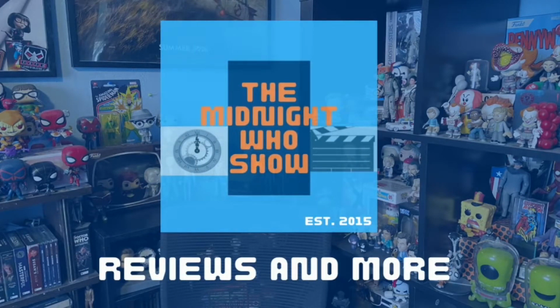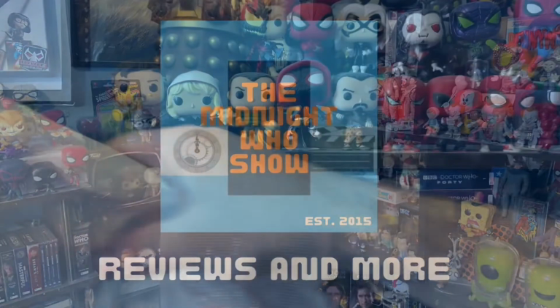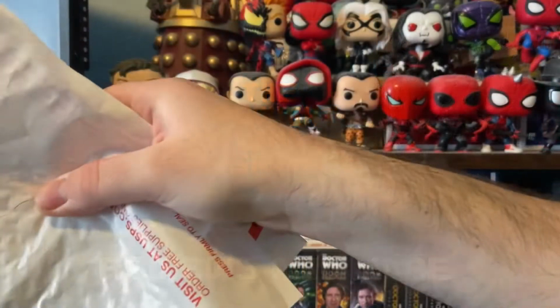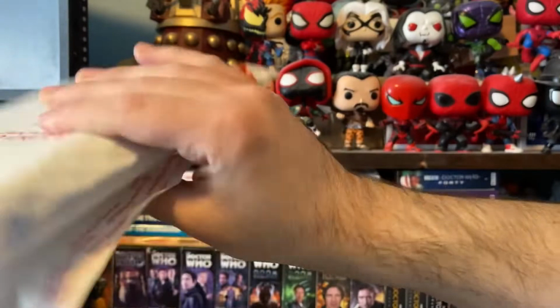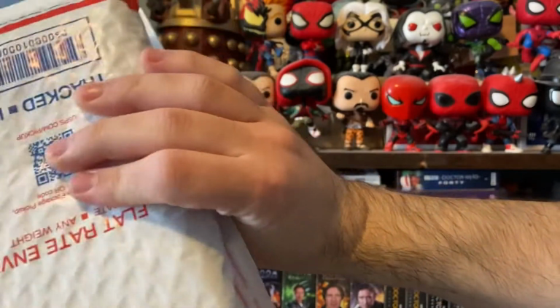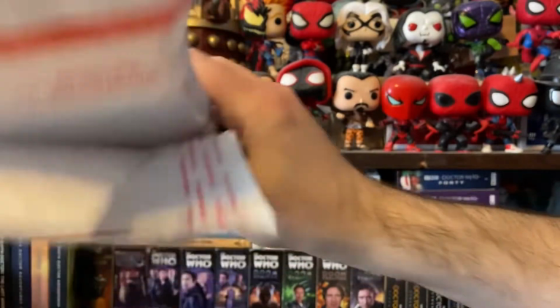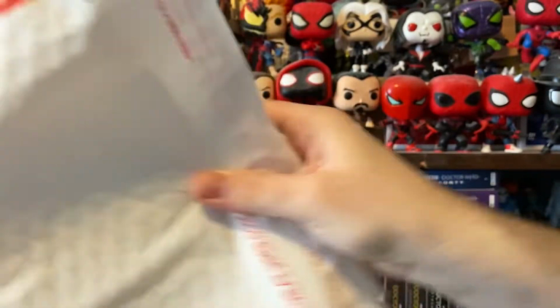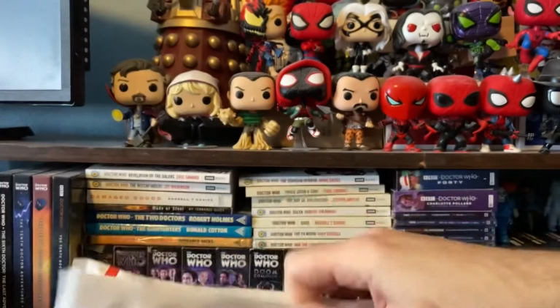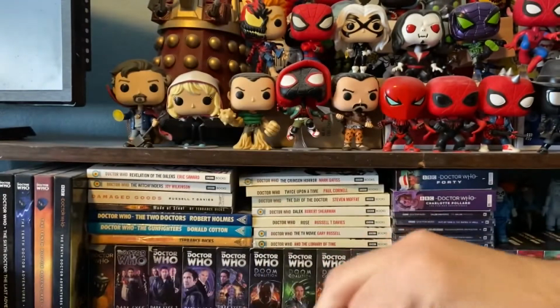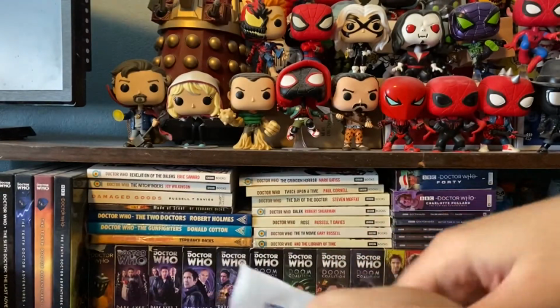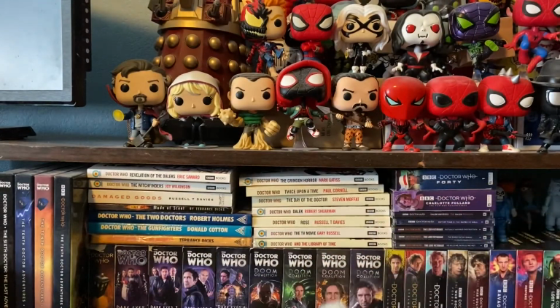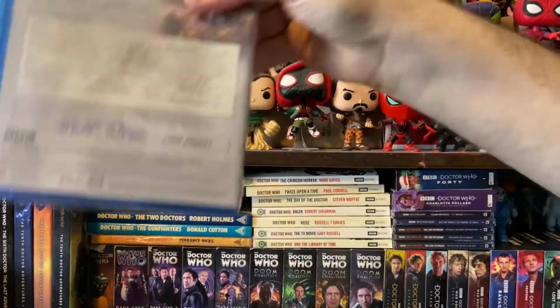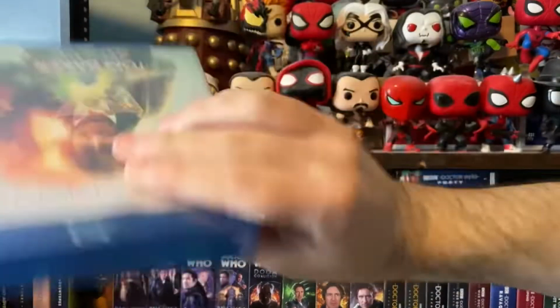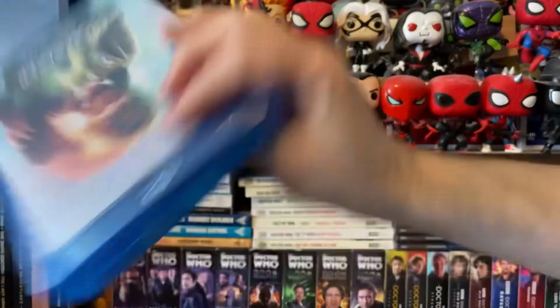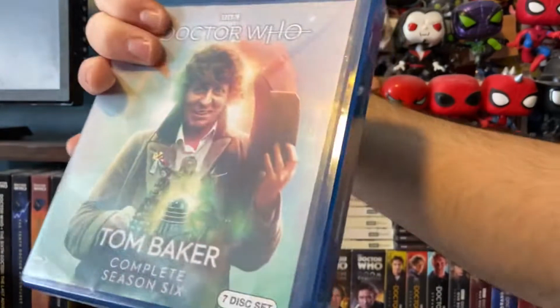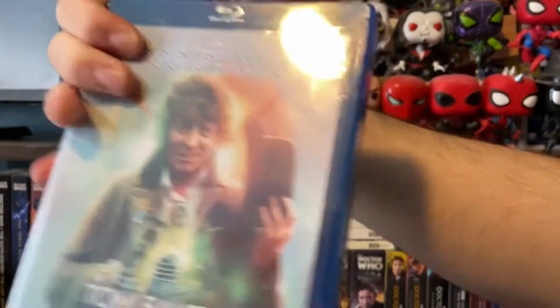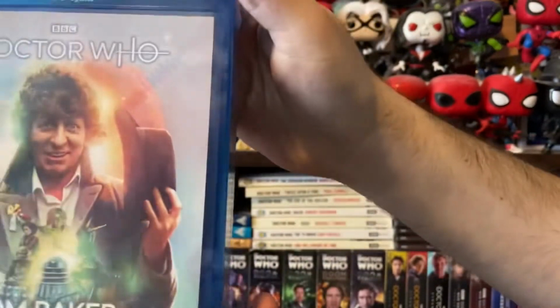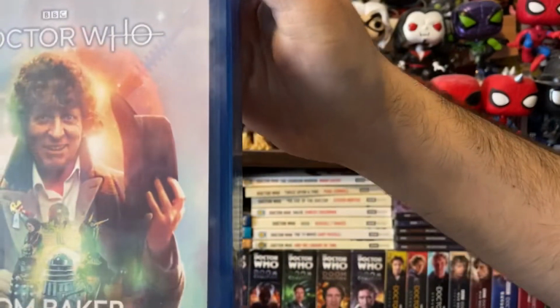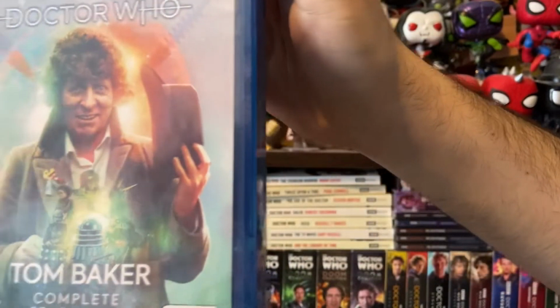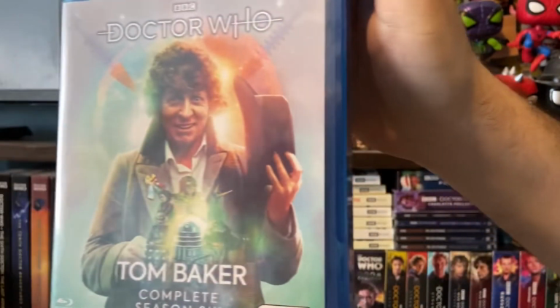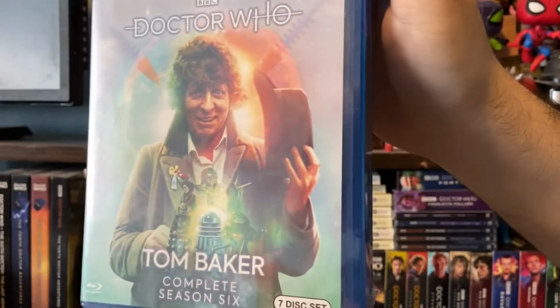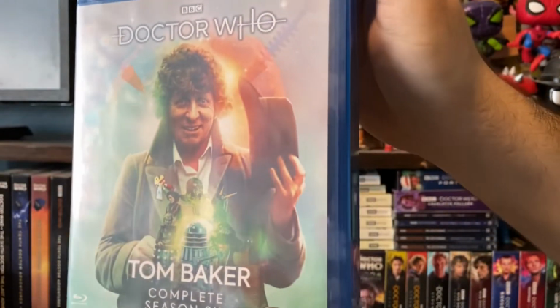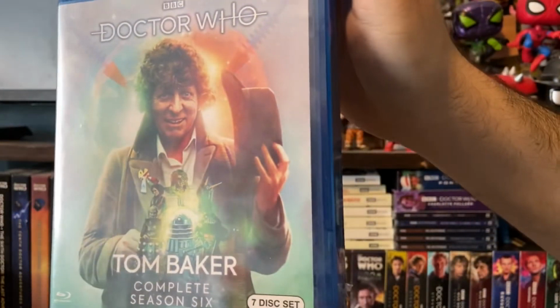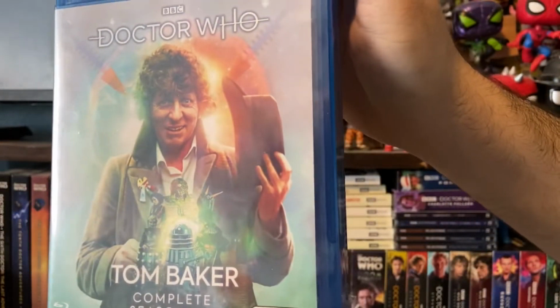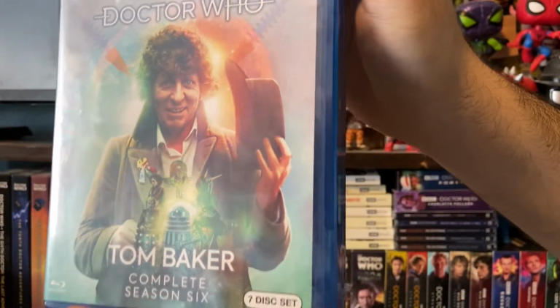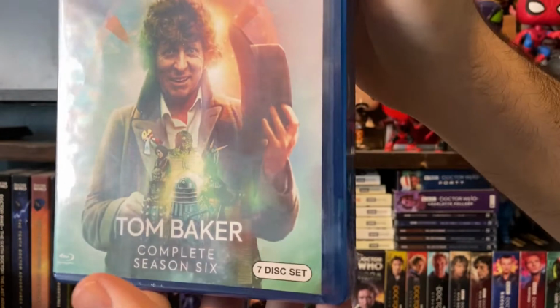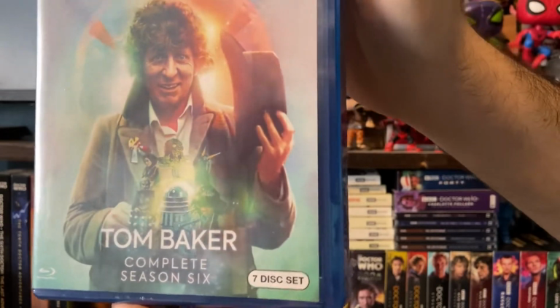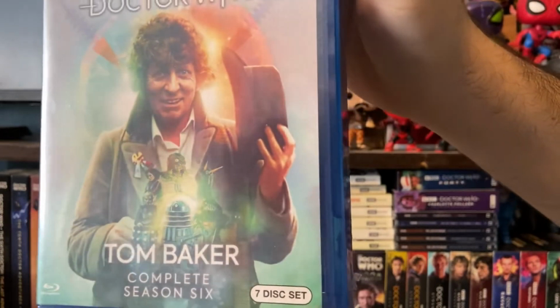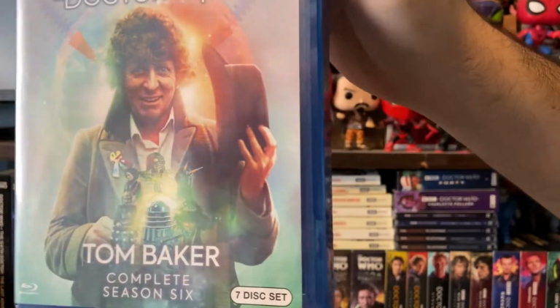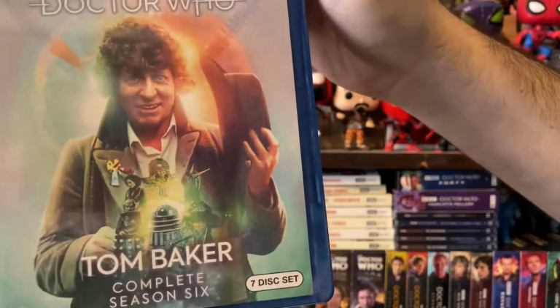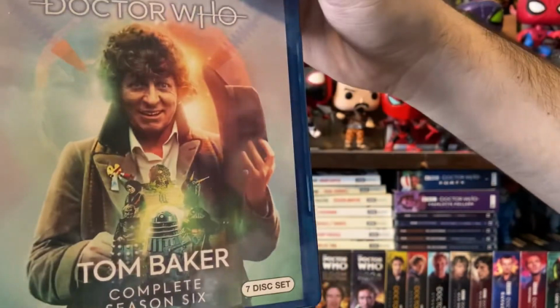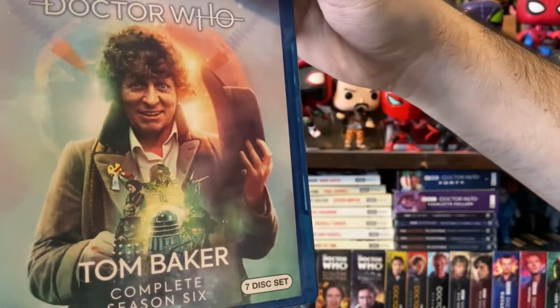Welcome back to the Midnight Who Show! Today I got a package from Who North America — it is Tom Baker Complete Season 6, or Season 17 as it's known, but they don't call it that in North America.